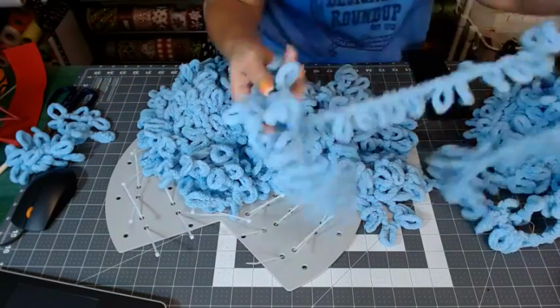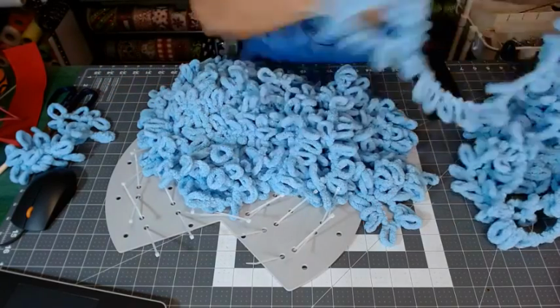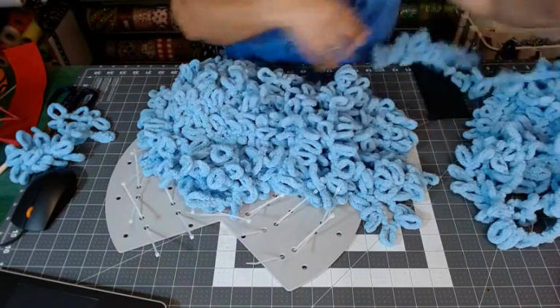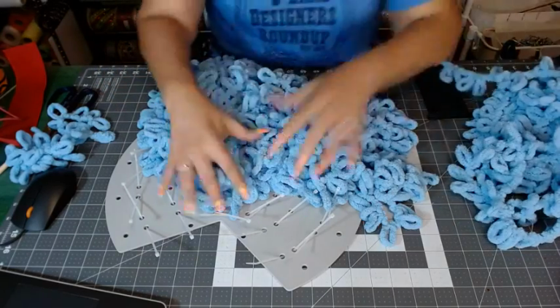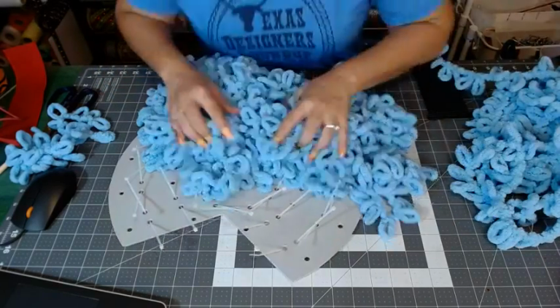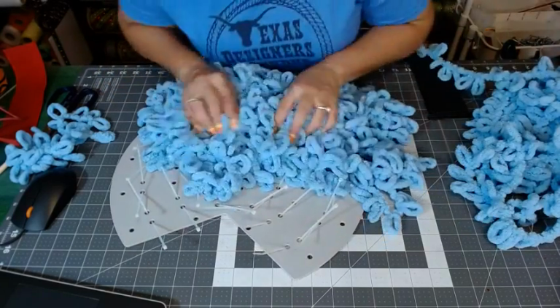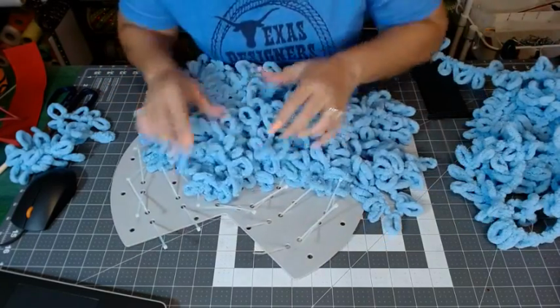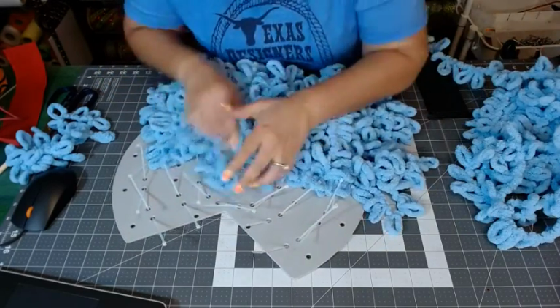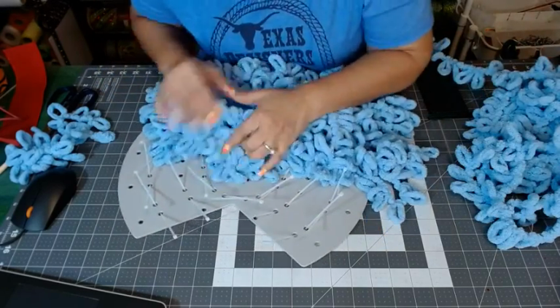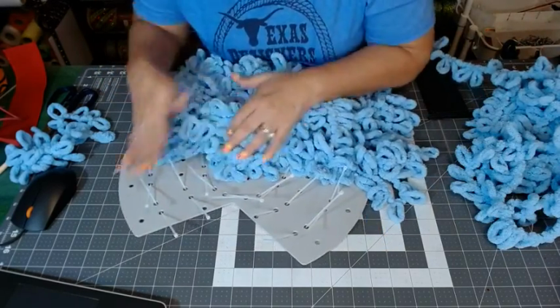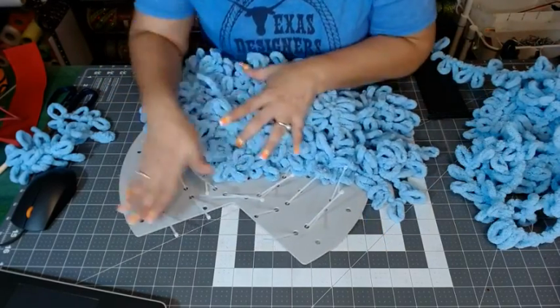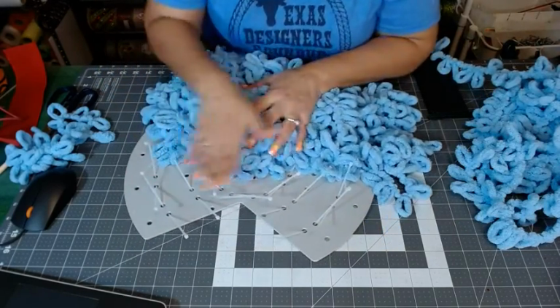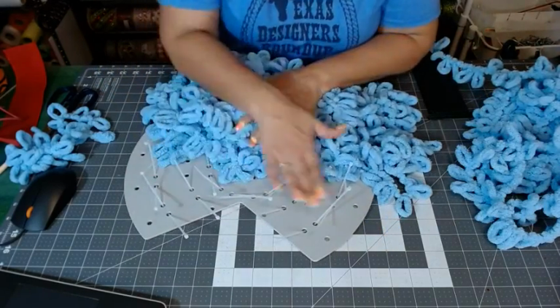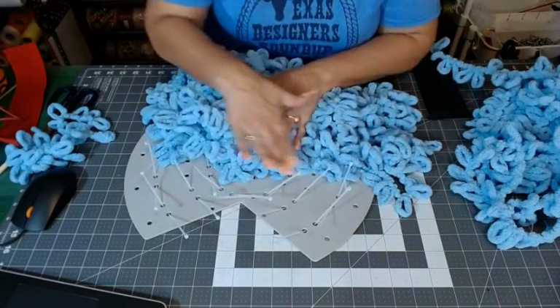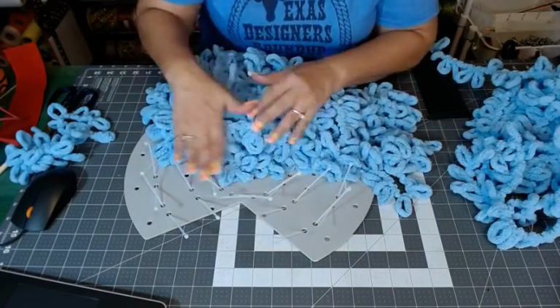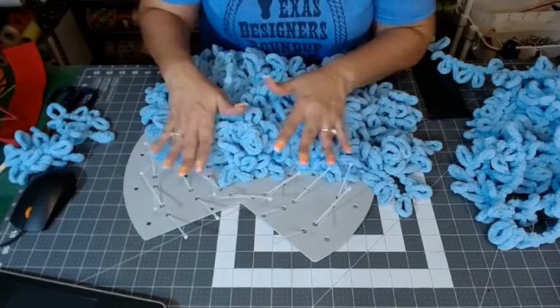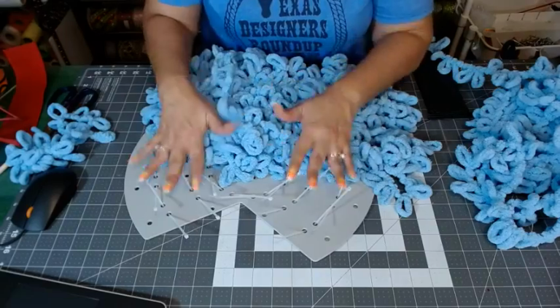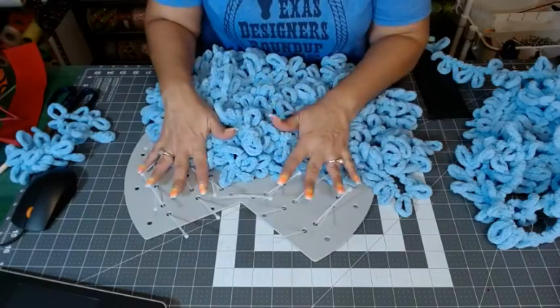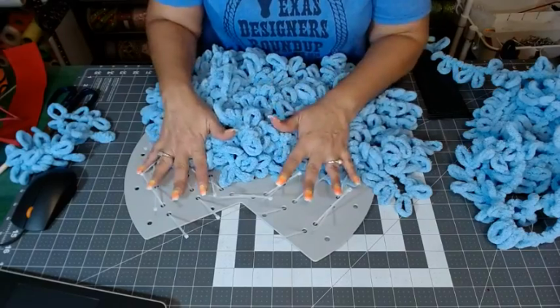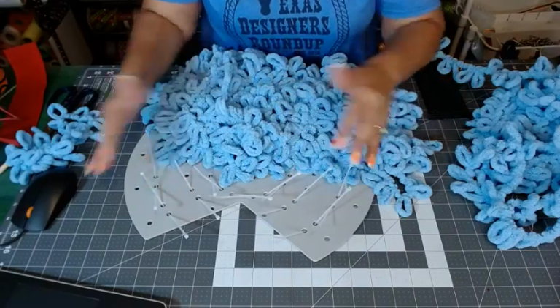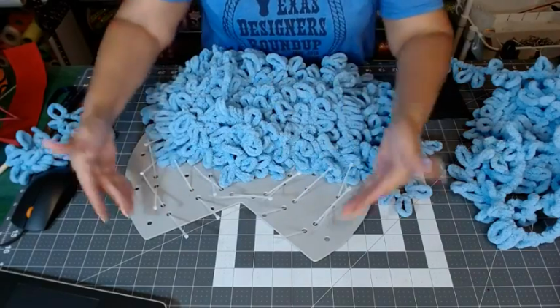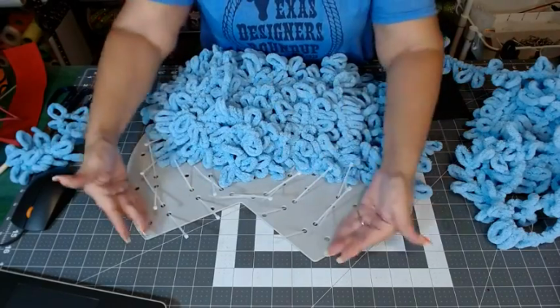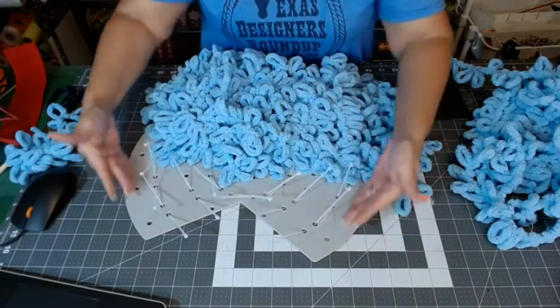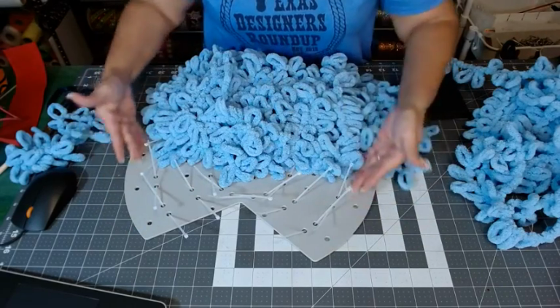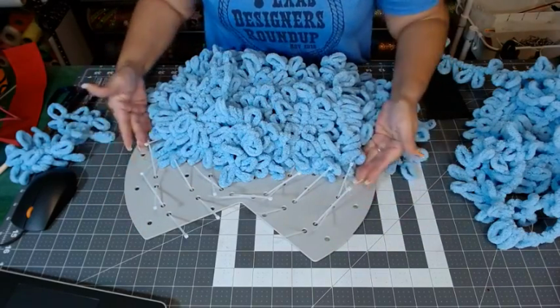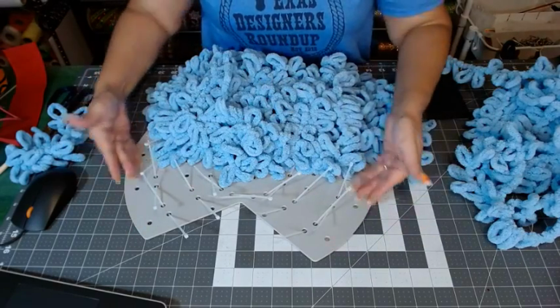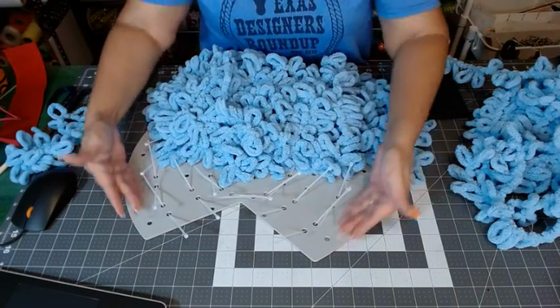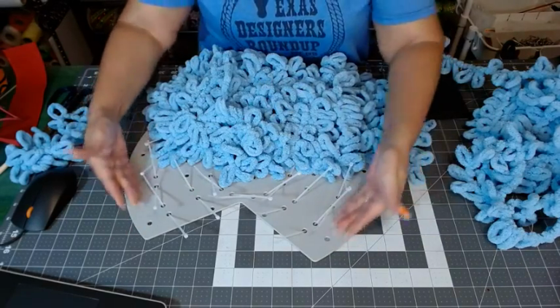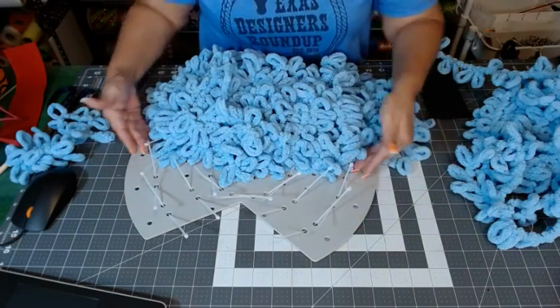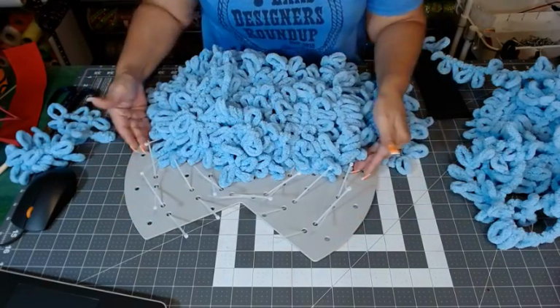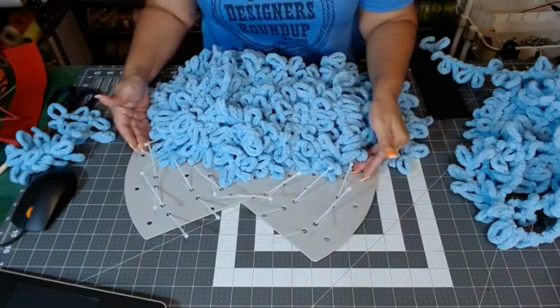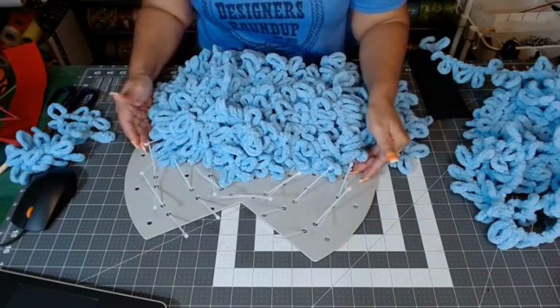For all of these others I'm just going to fill in the rest and then we'll decide if we need to do the sides or not.